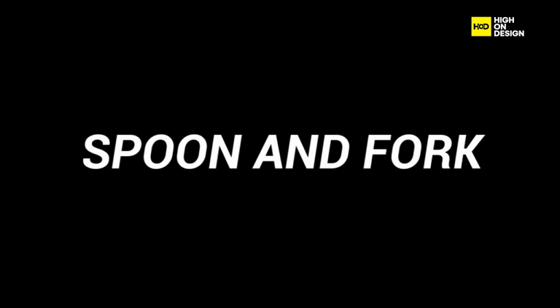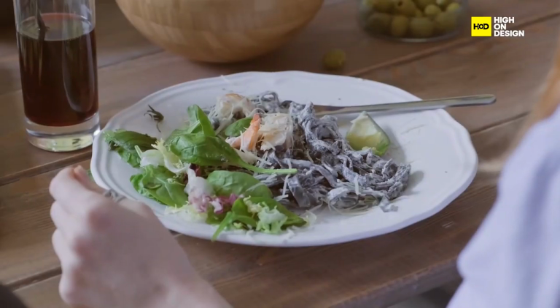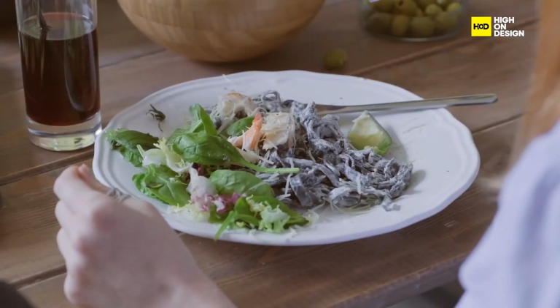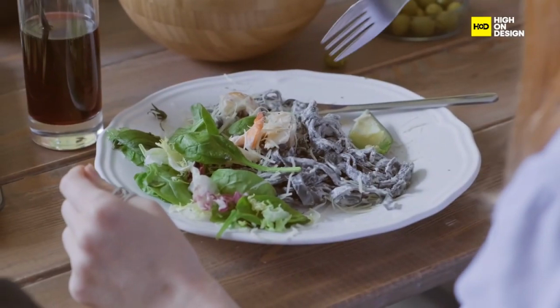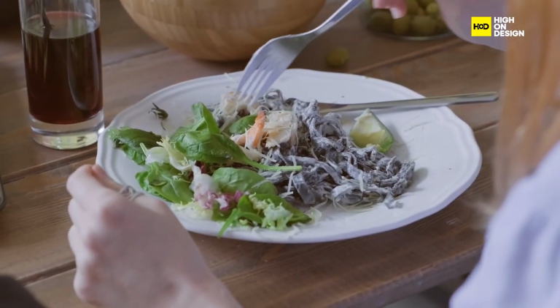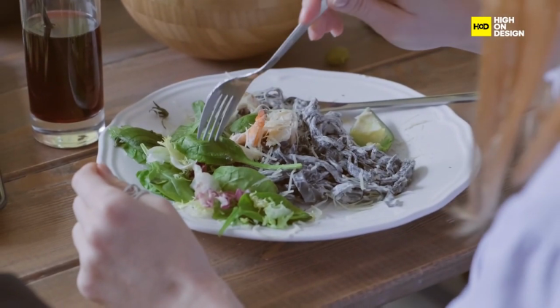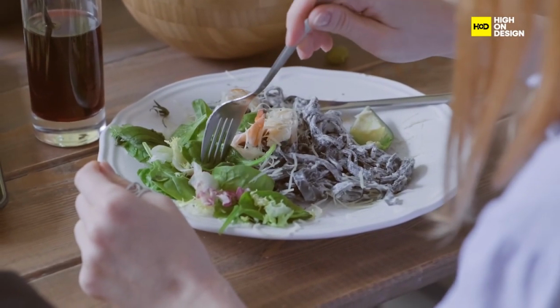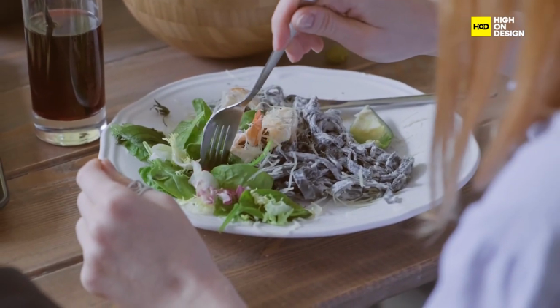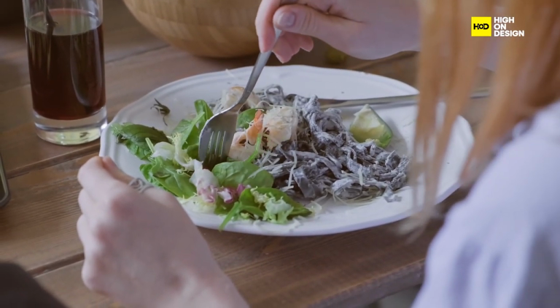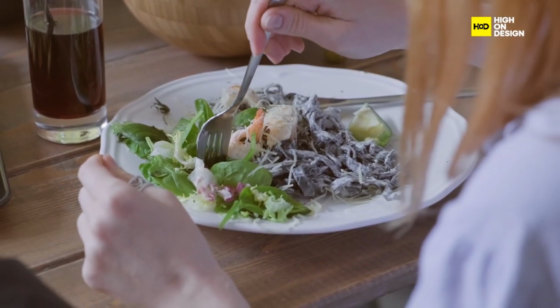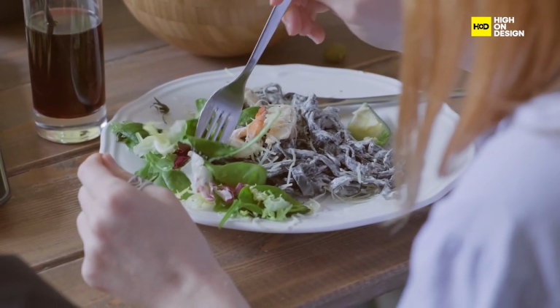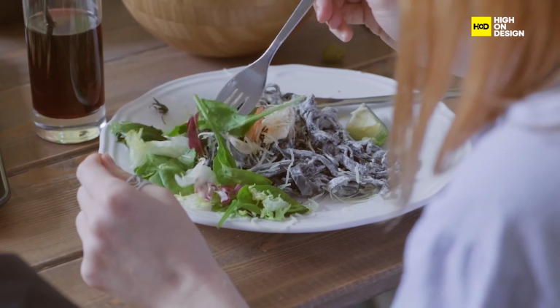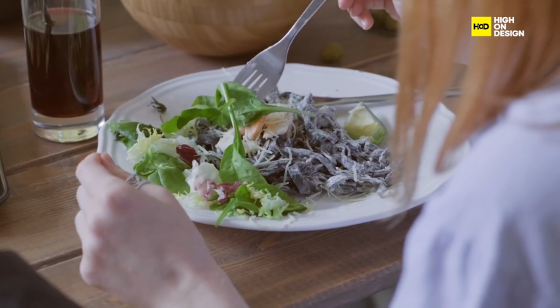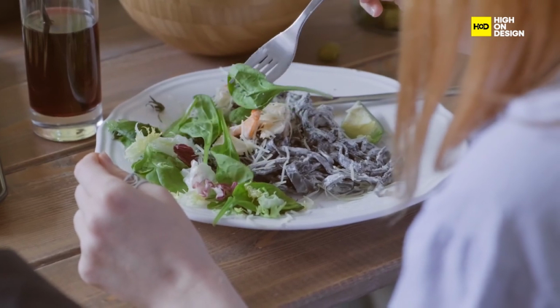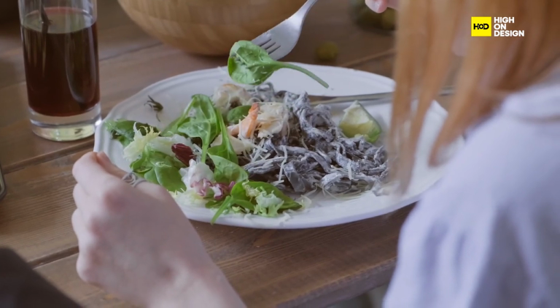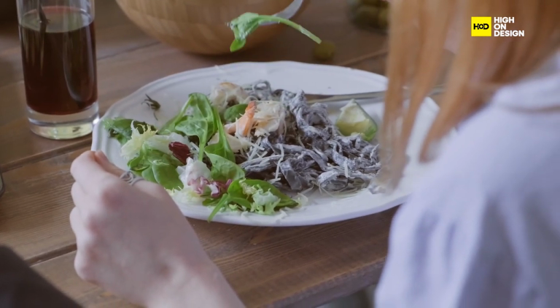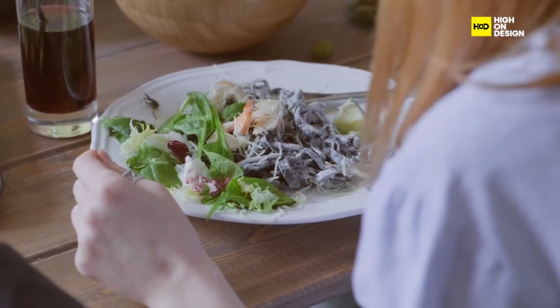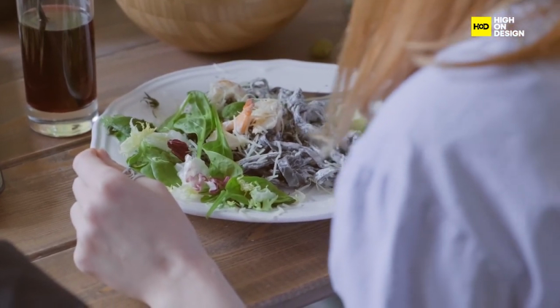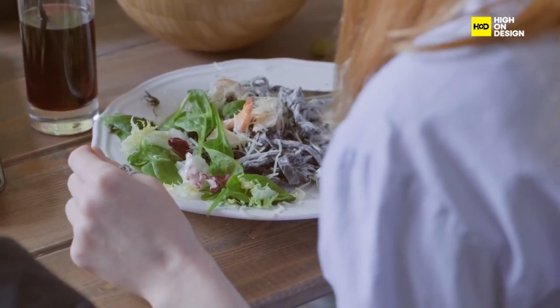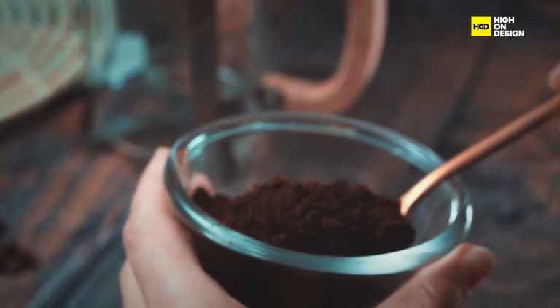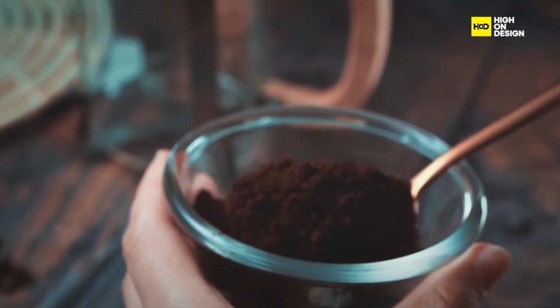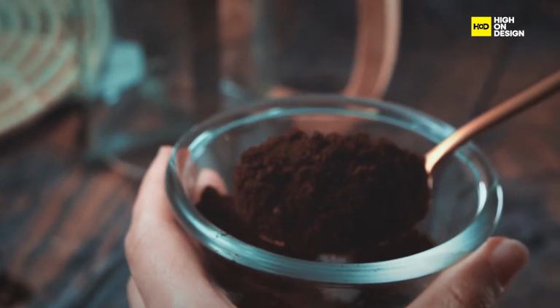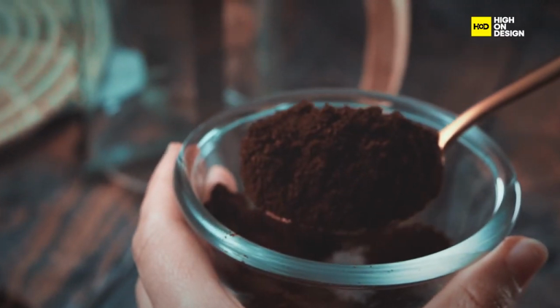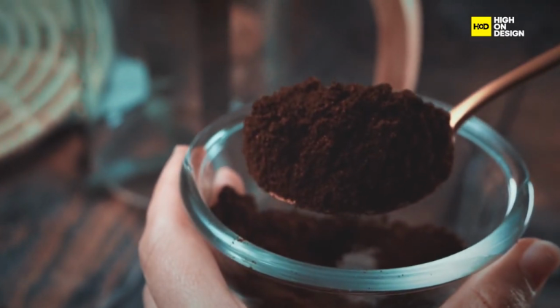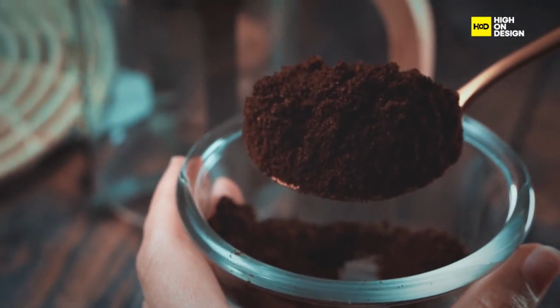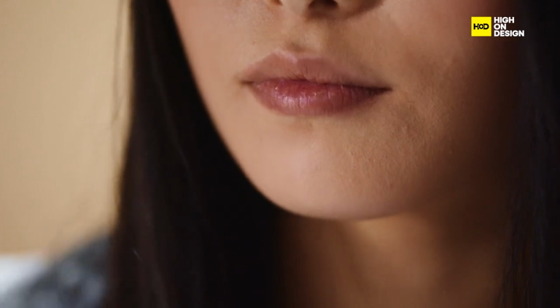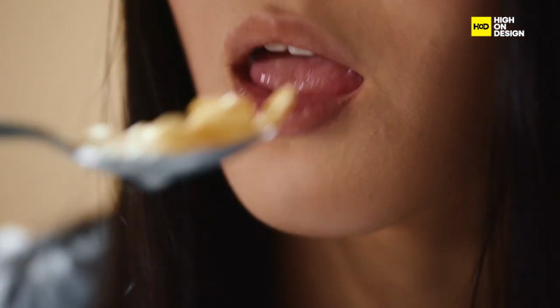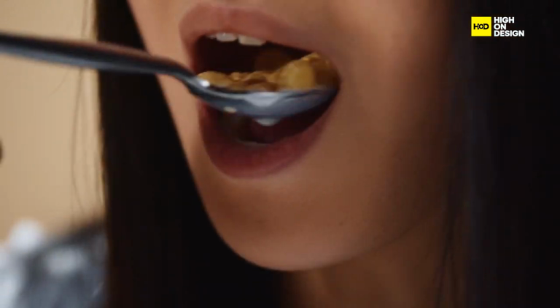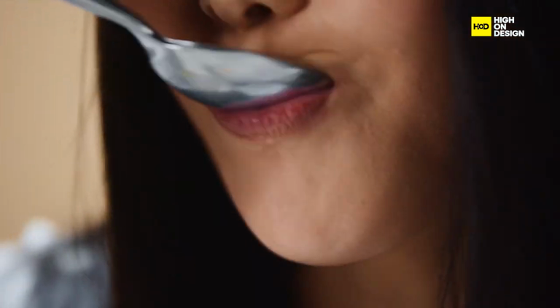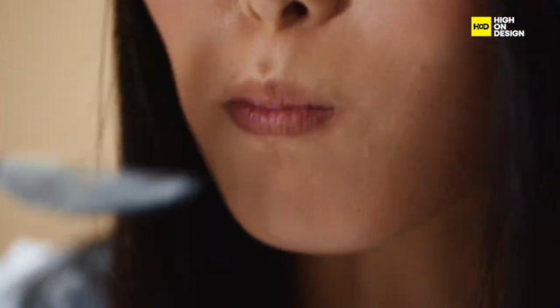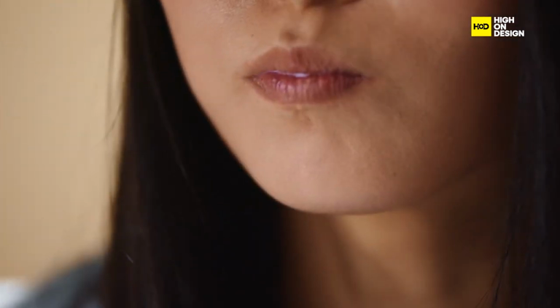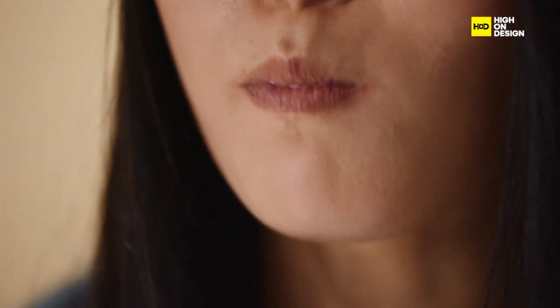Now let's talk about the spoon and fork, essential tools for enjoying meals. With their simple yet effective designs, they provide efficient food handling and eating experiences, leaving little room for improvement.